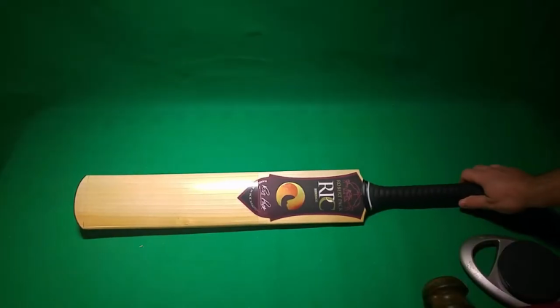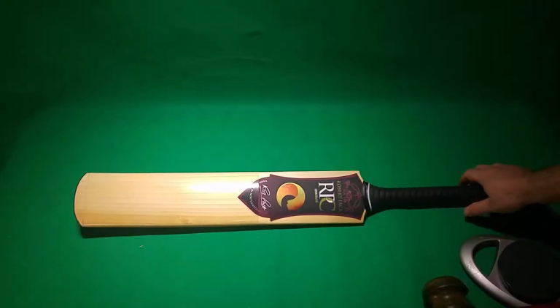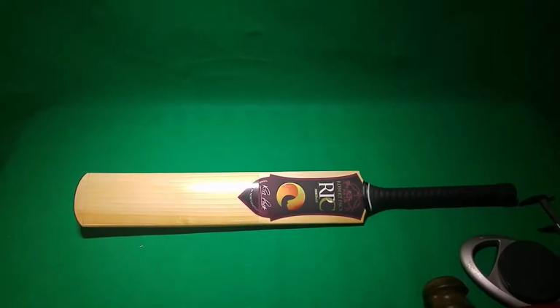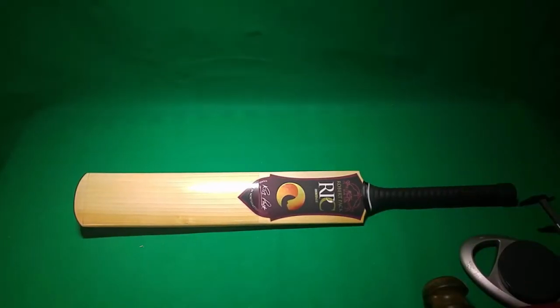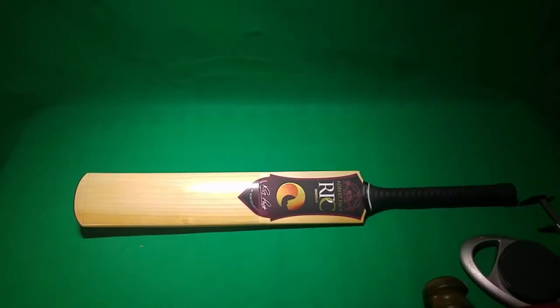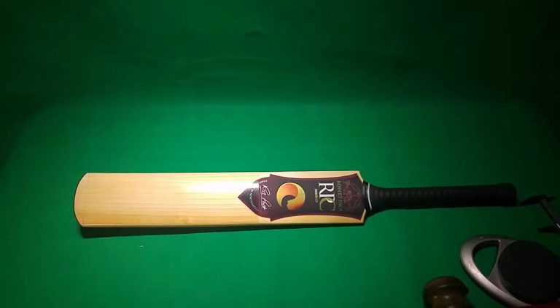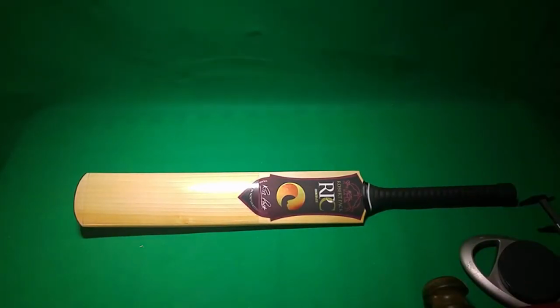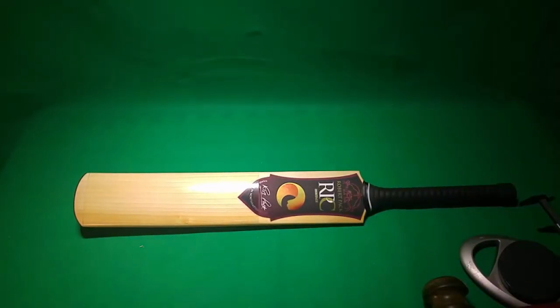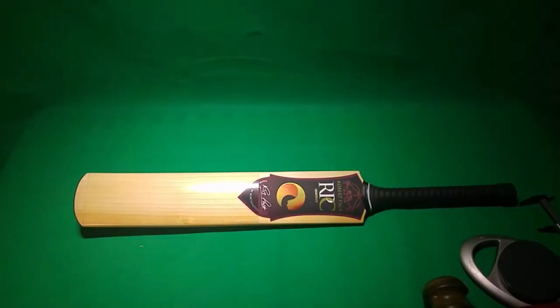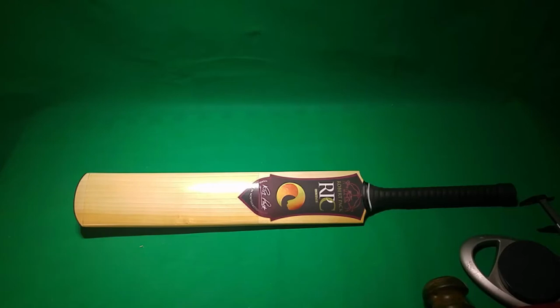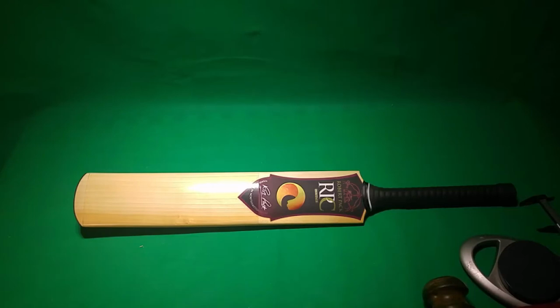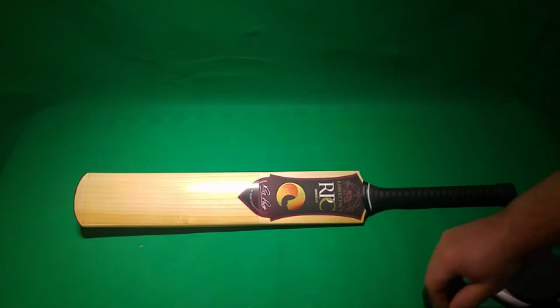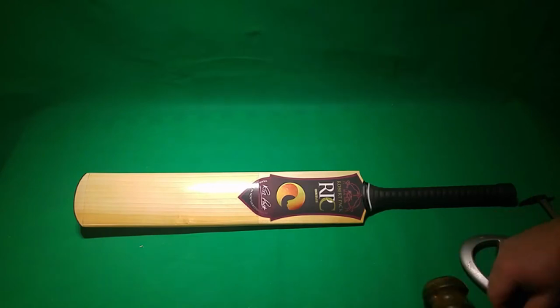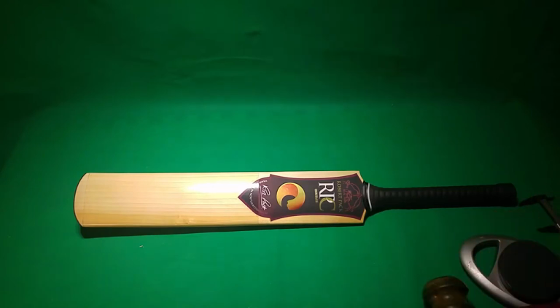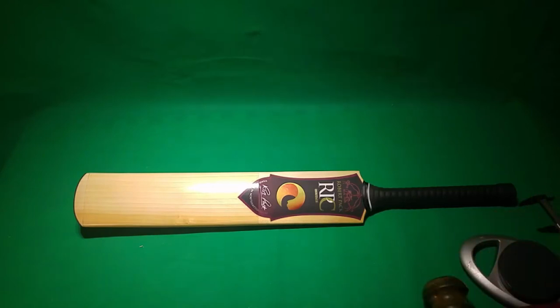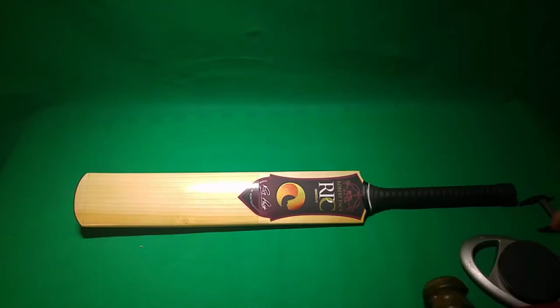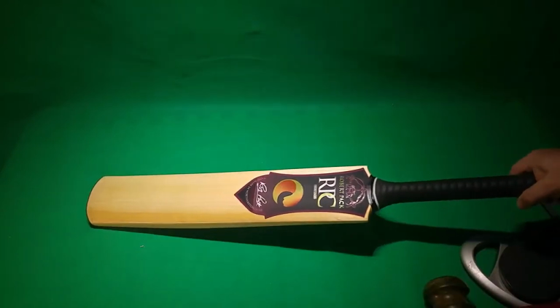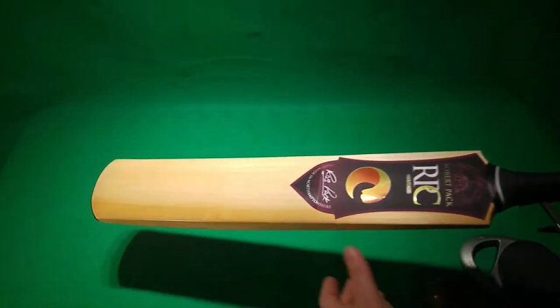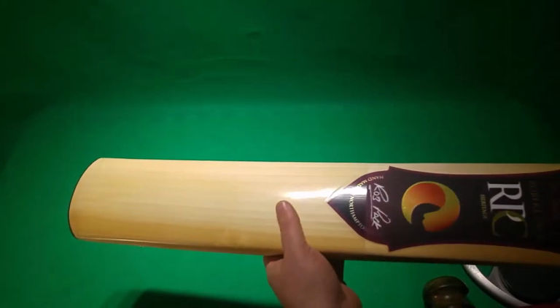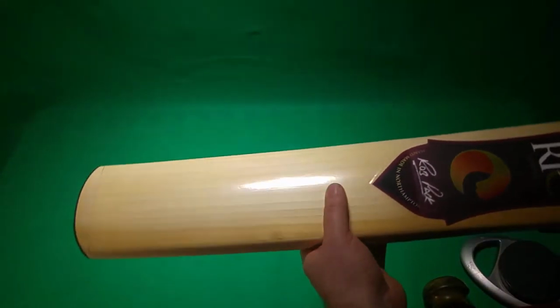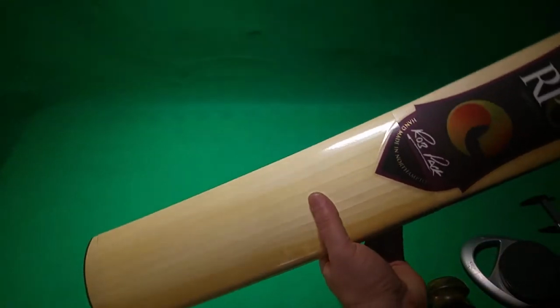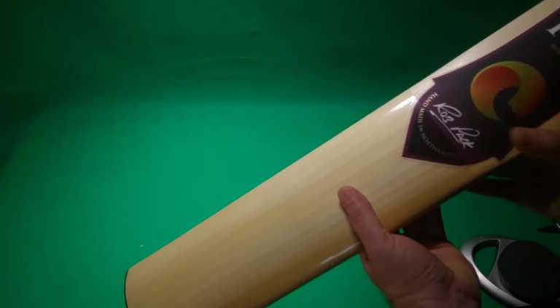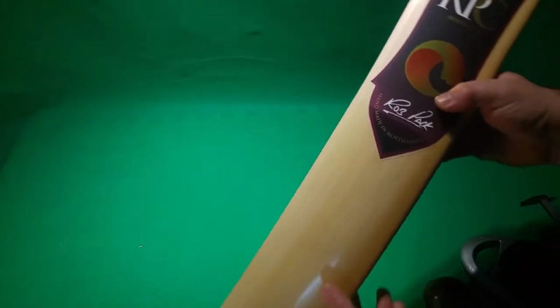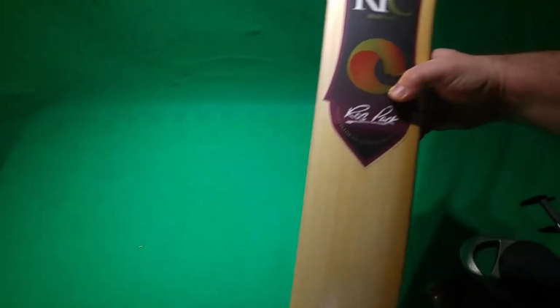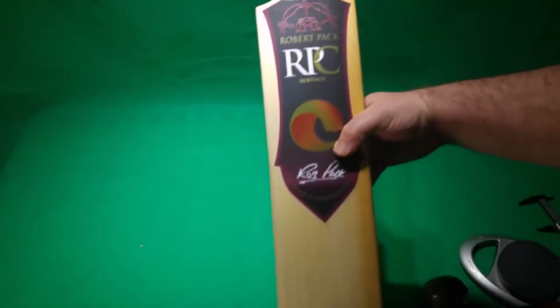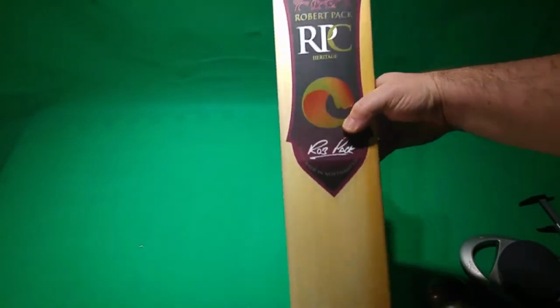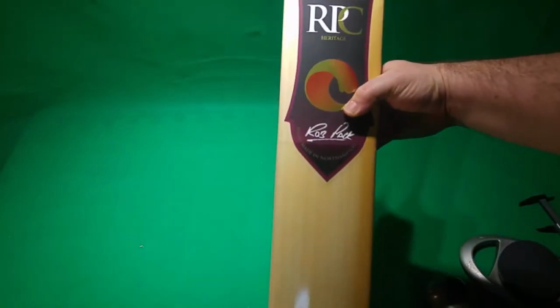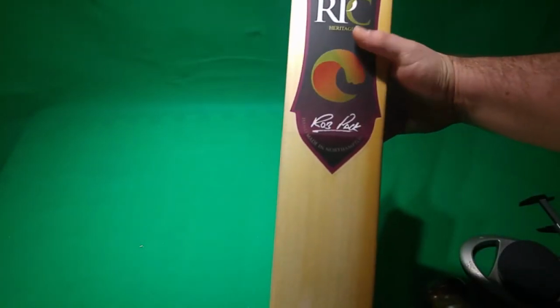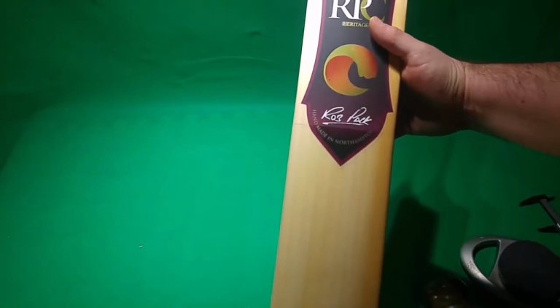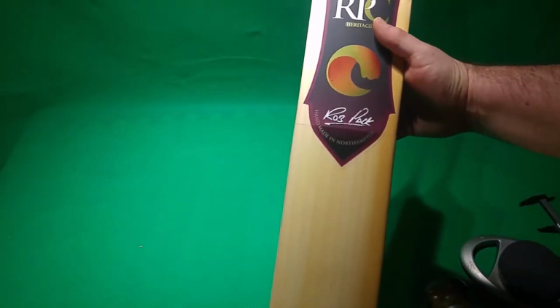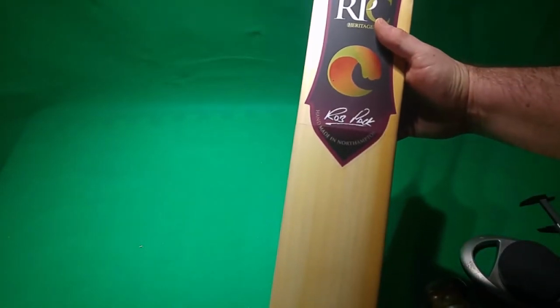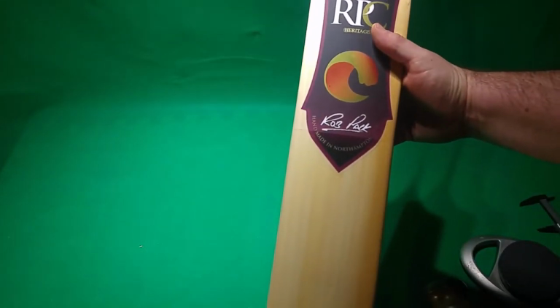My friend David in Tasmania has sent over two of his bats. This is one of them — a Rob Pack Cricket Bat. RPC, Rob Pack Cricket. These are made in Northamptonshire.